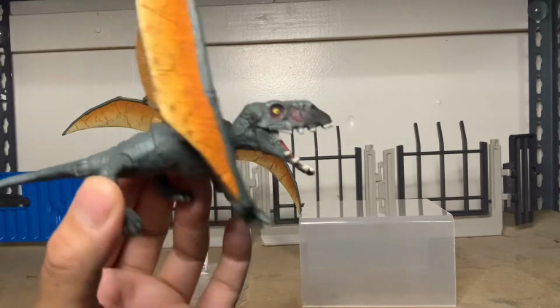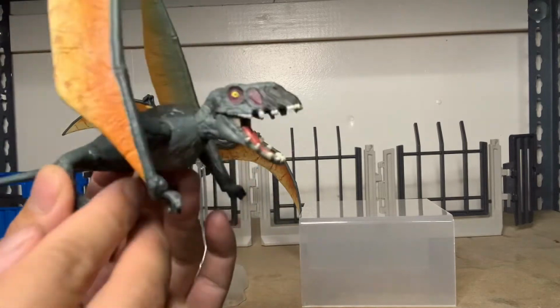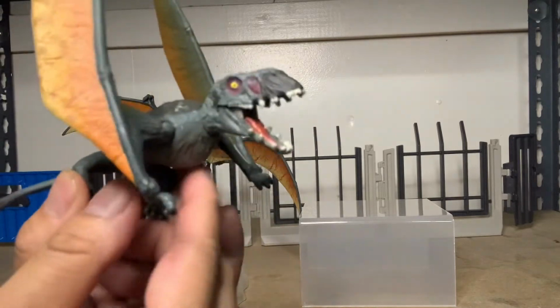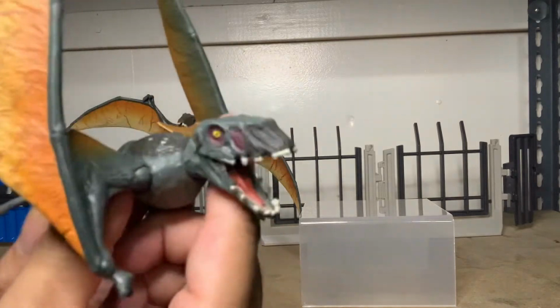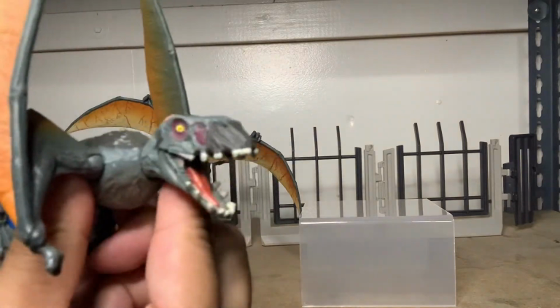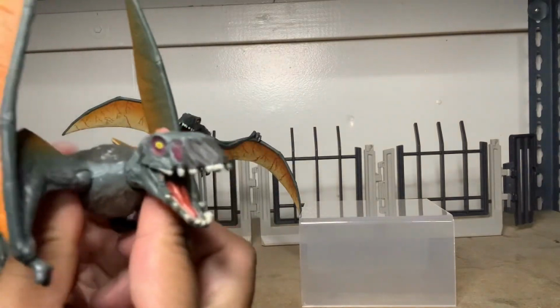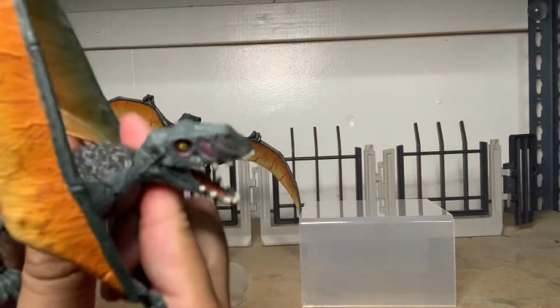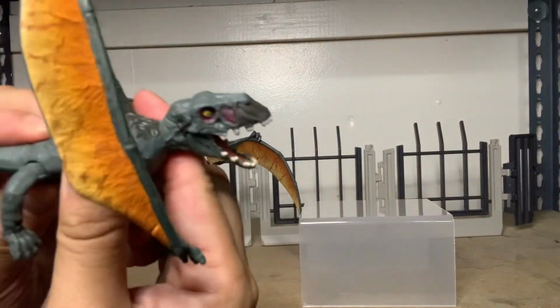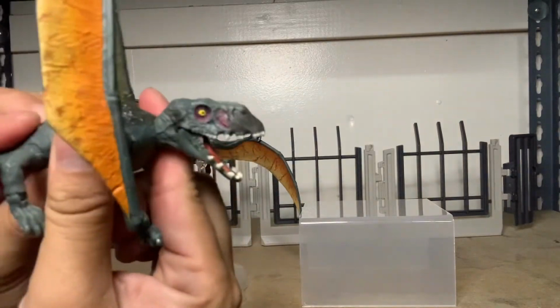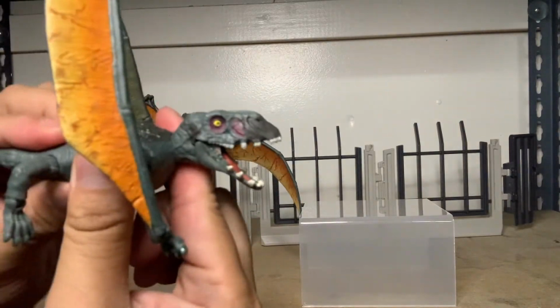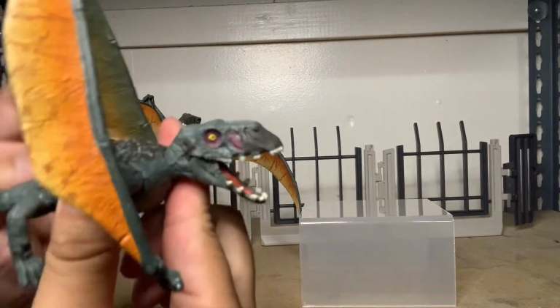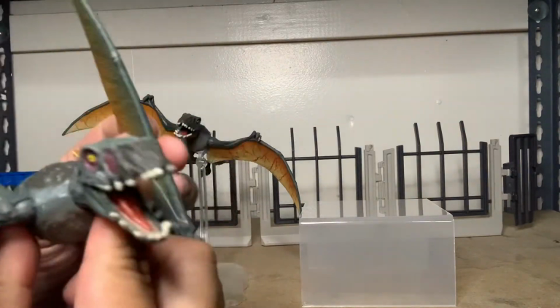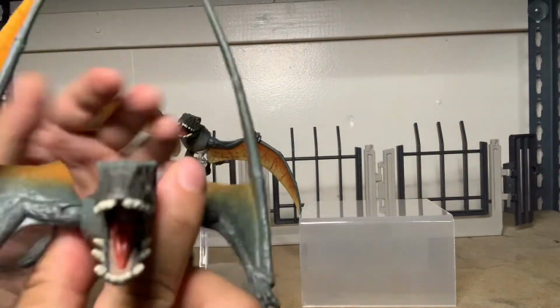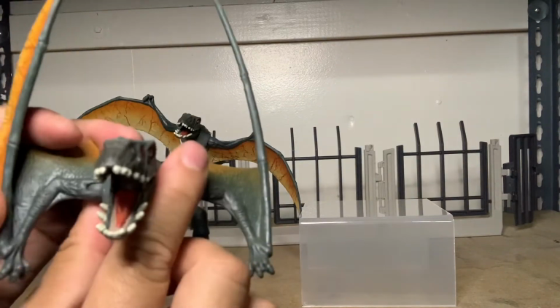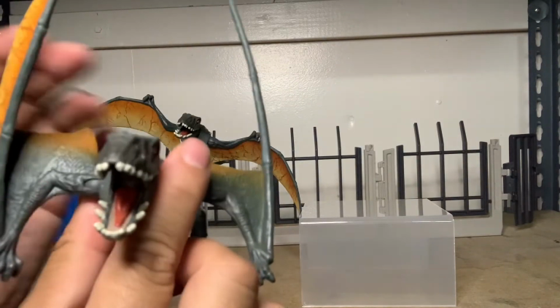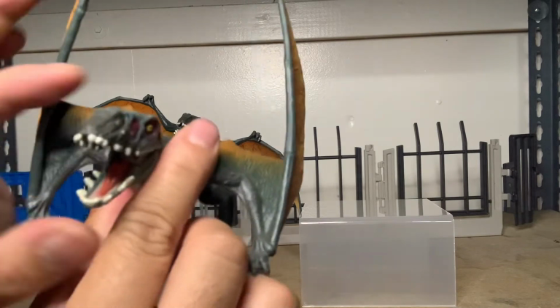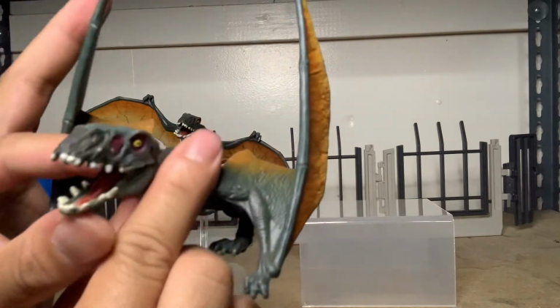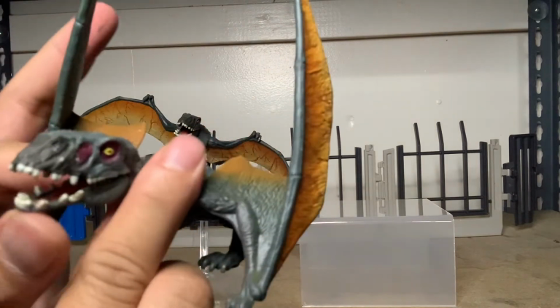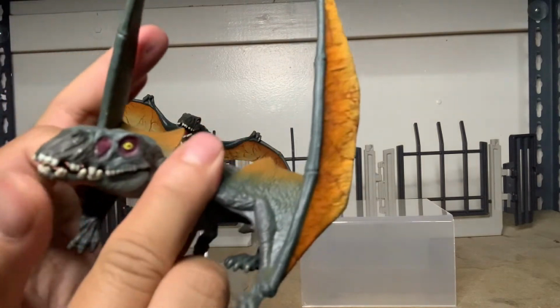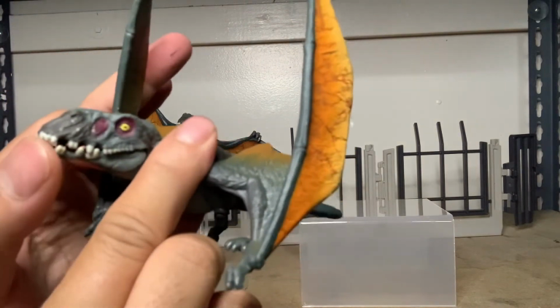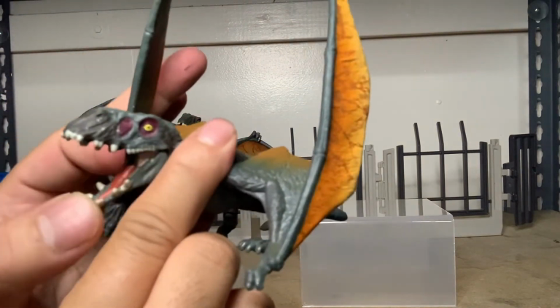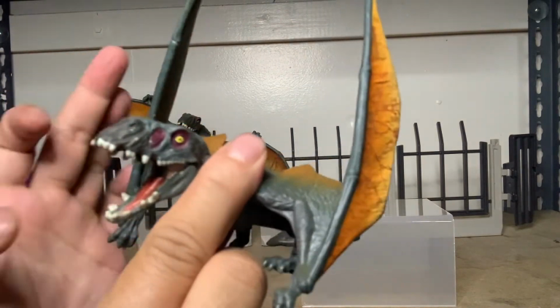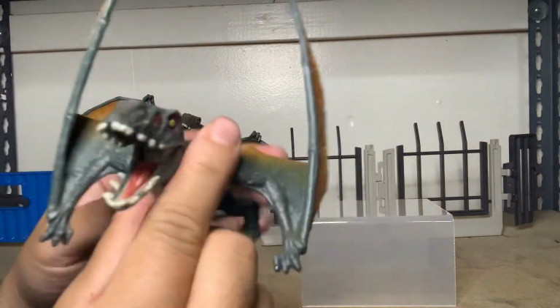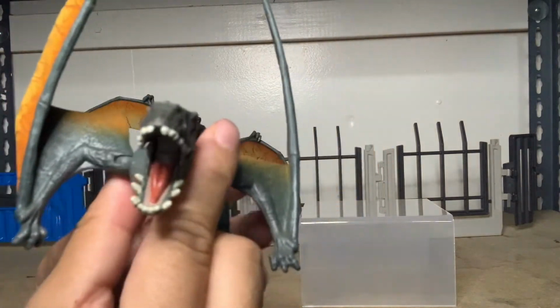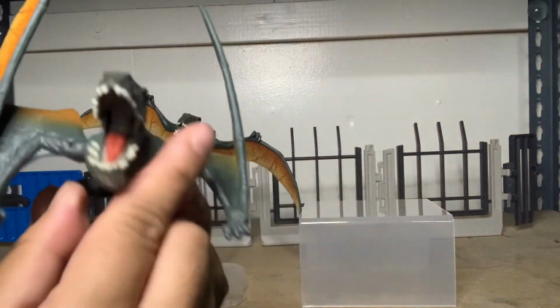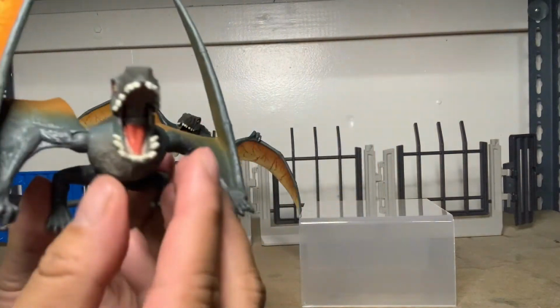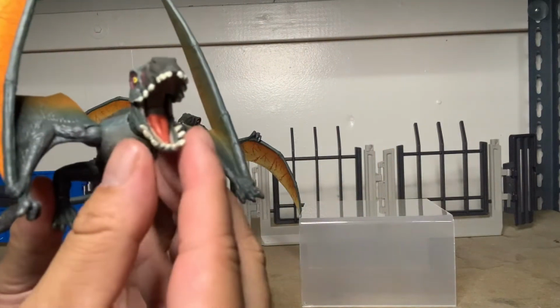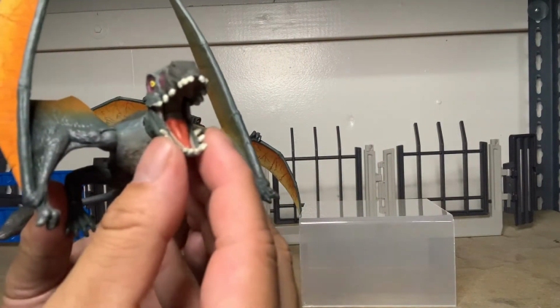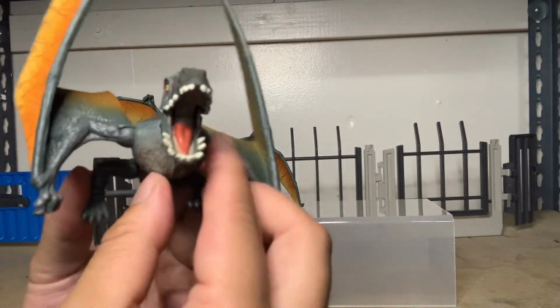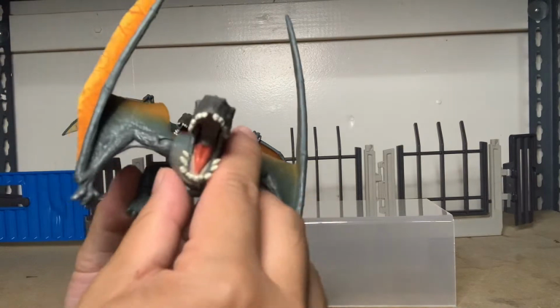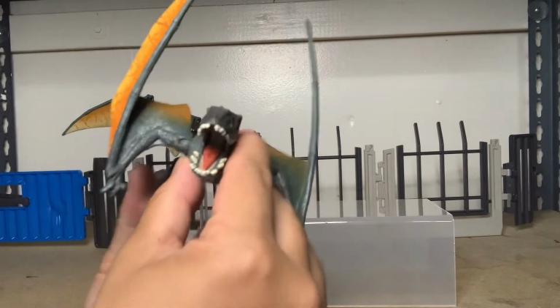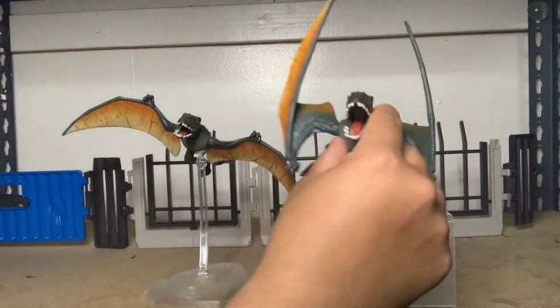The articulation includes the tail, the legs, the body, the arms, and the head. Painted pretty well, except I wish the teeth were a little sharper, but you know.